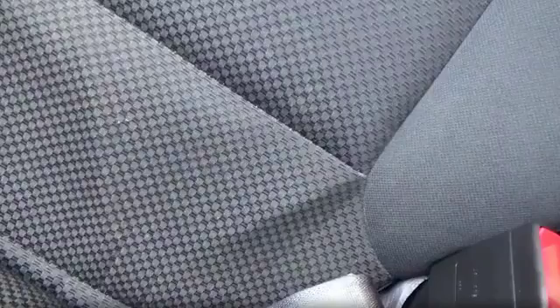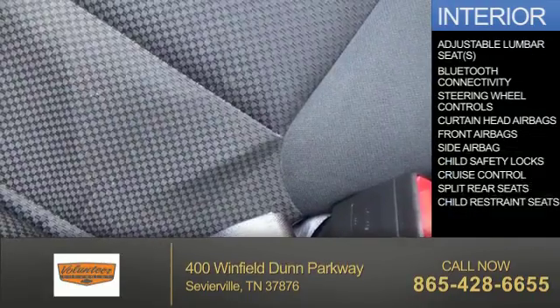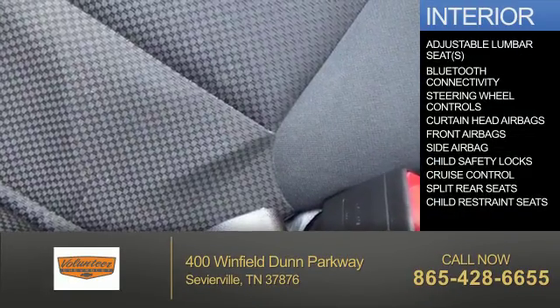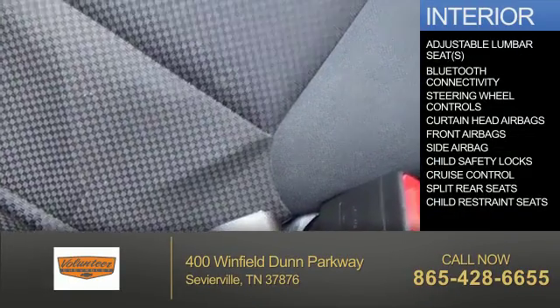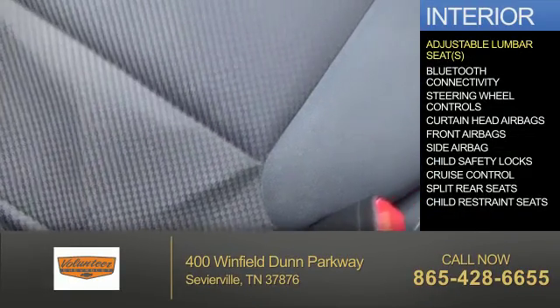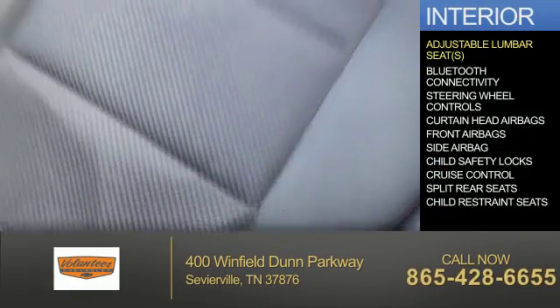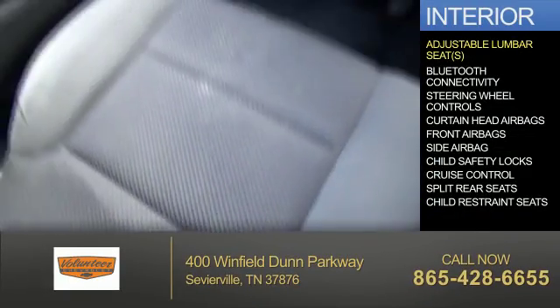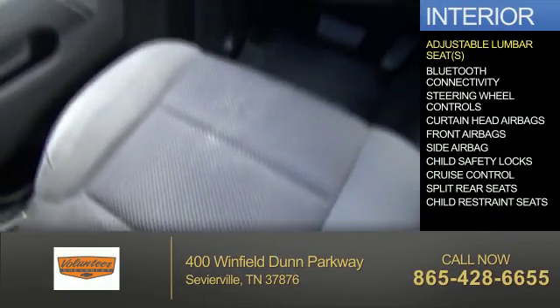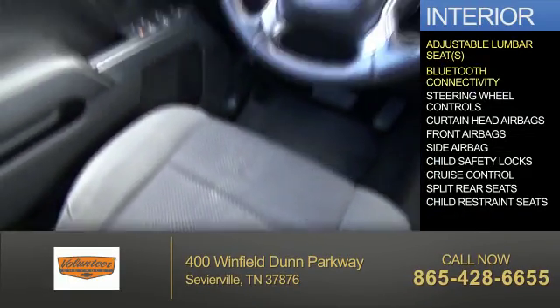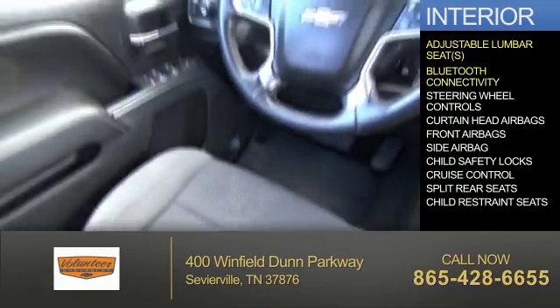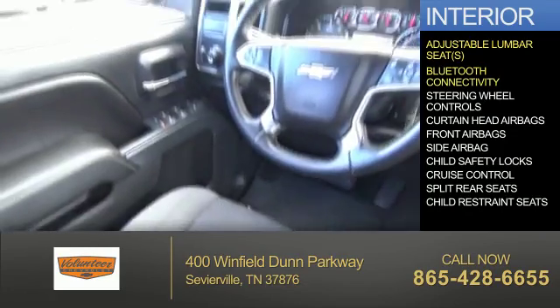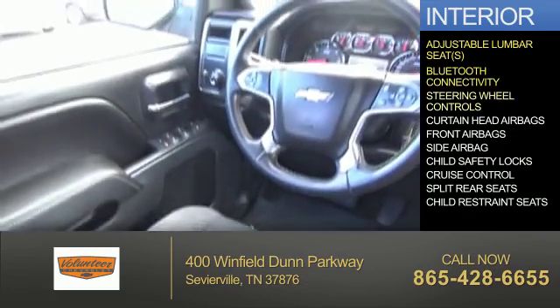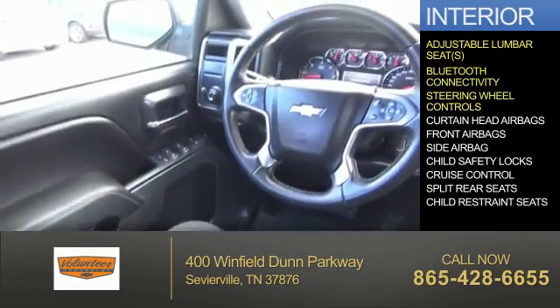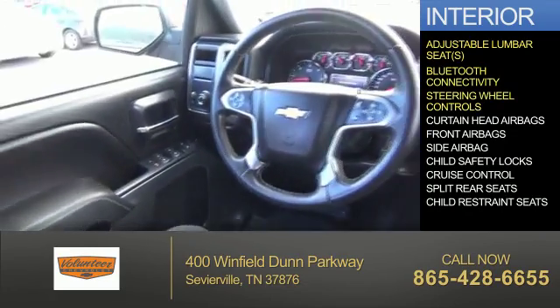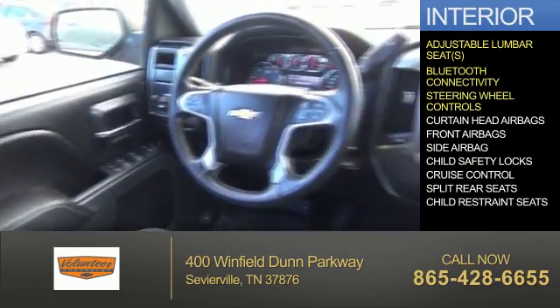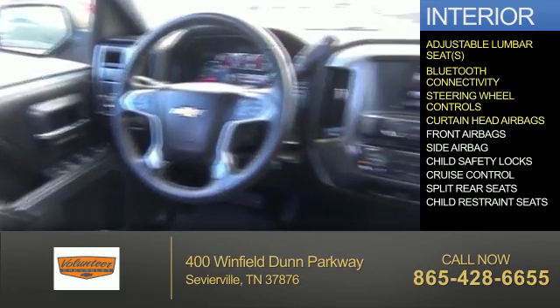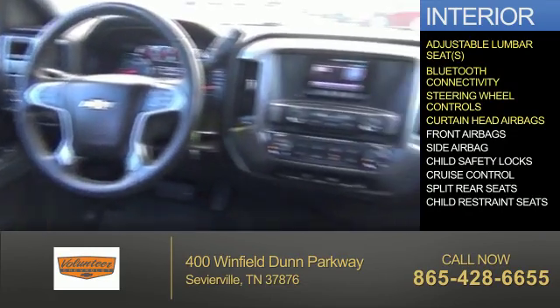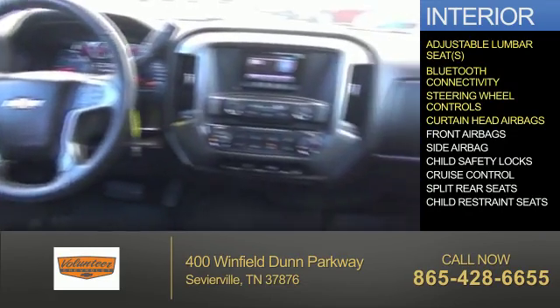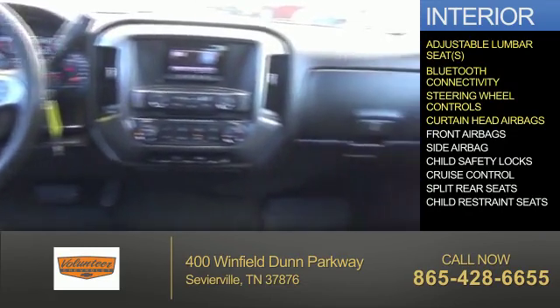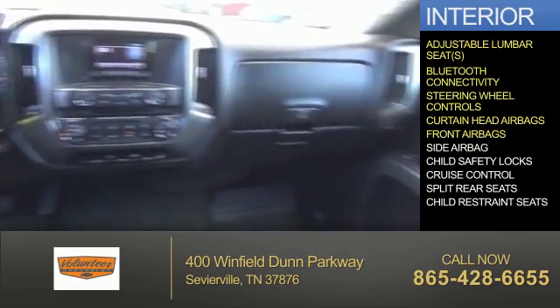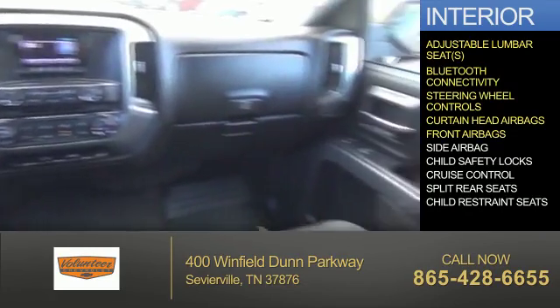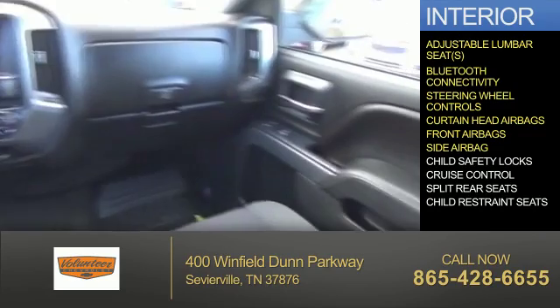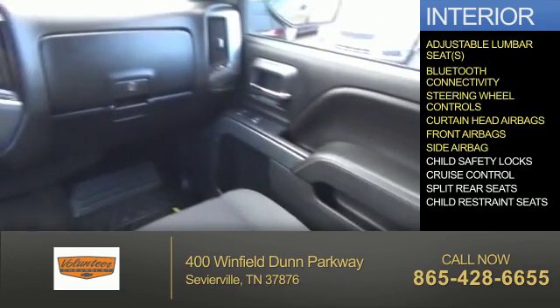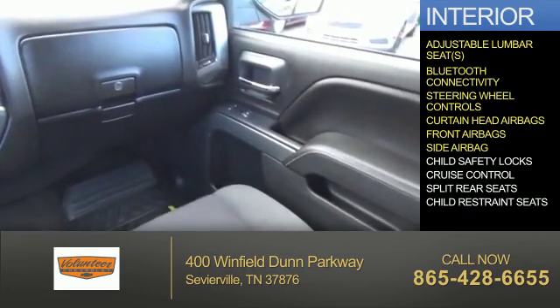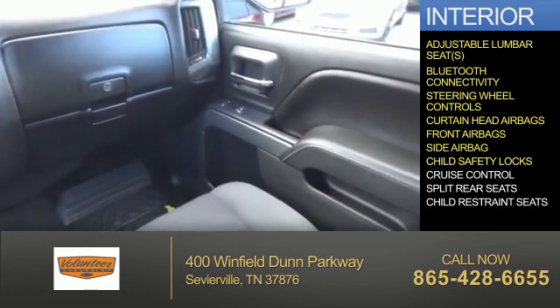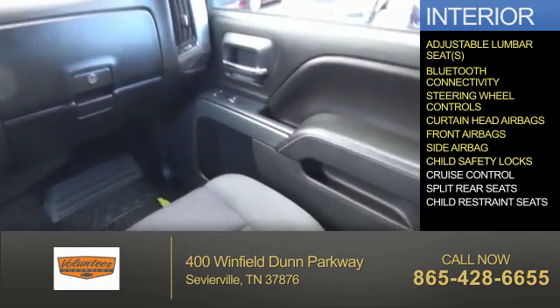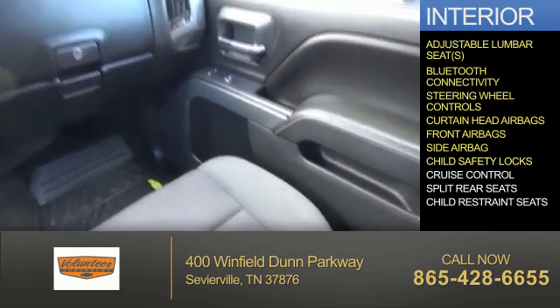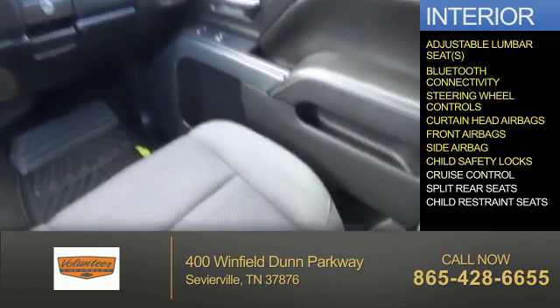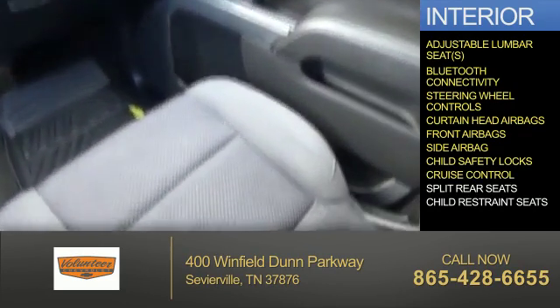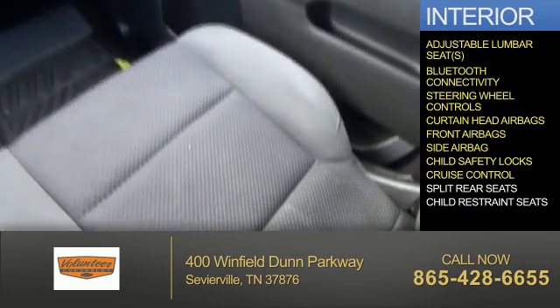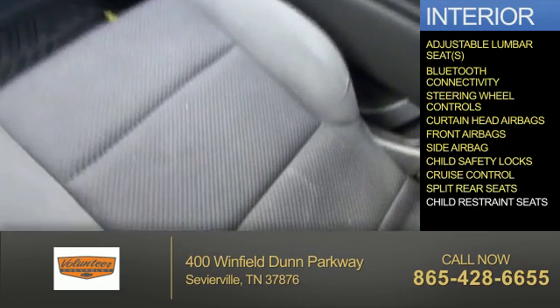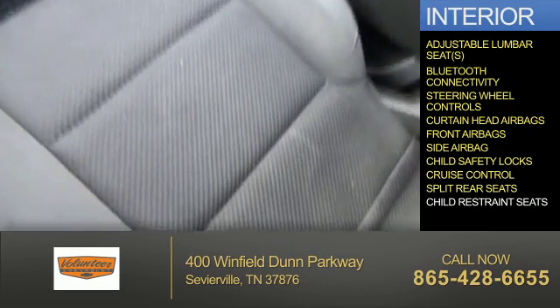Inside you'll find adjustable lumbar seats, Bluetooth connectivity, steering wheel controls, curtain head airbags, front airbags, side airbags, child safety locks, cruise control, and split rear seats.